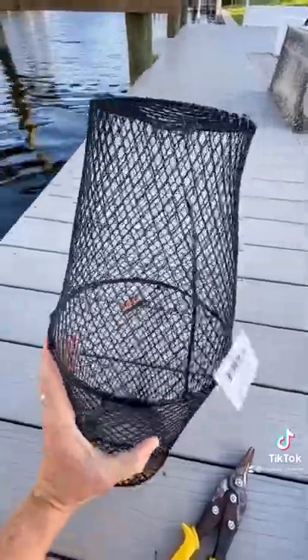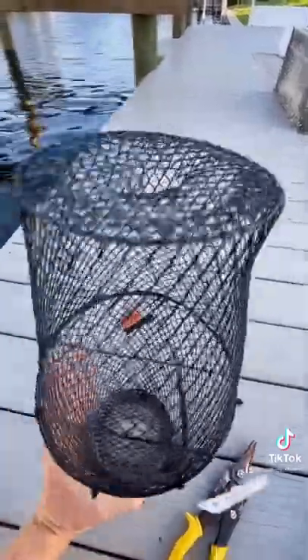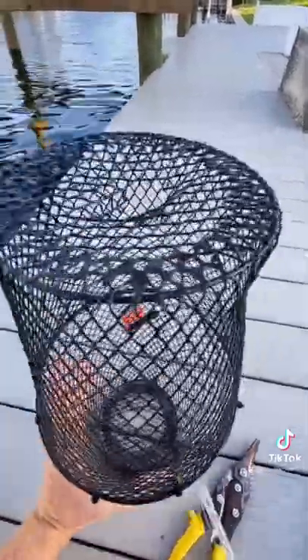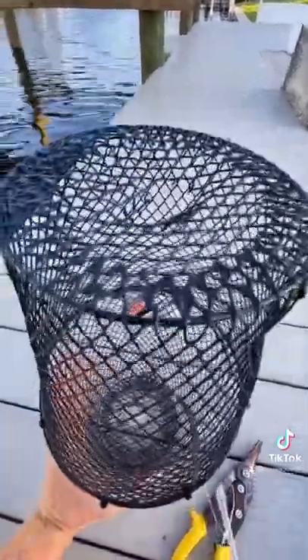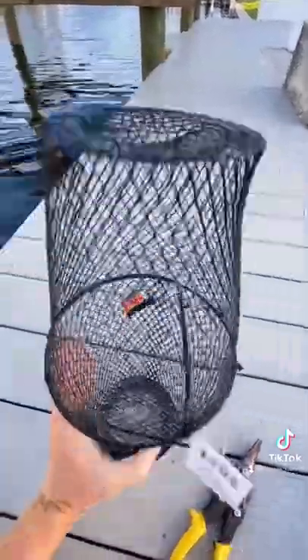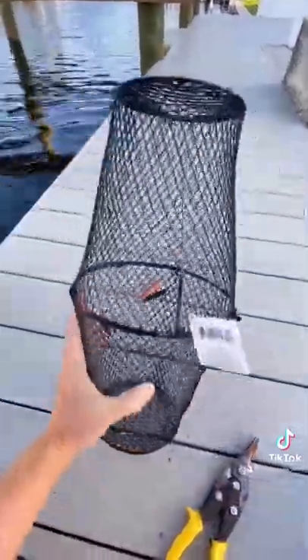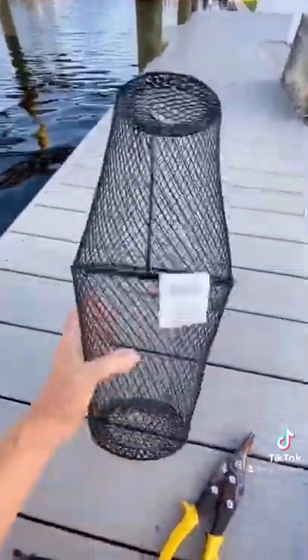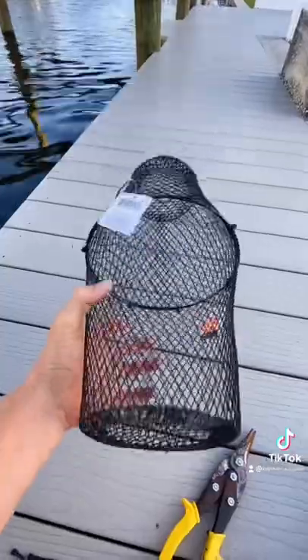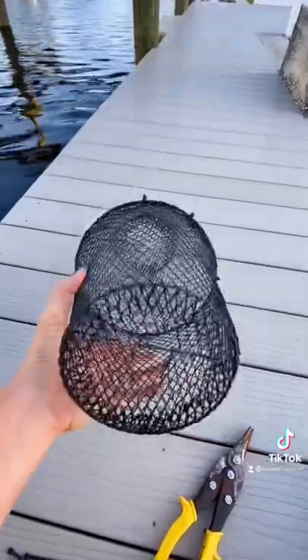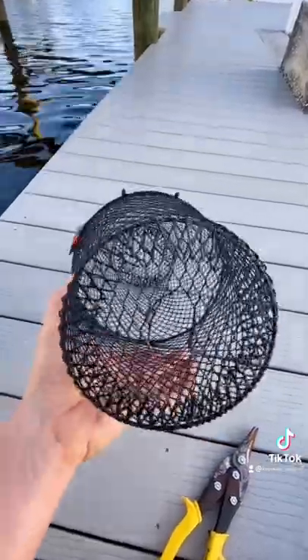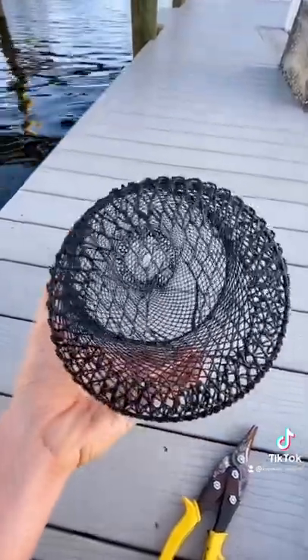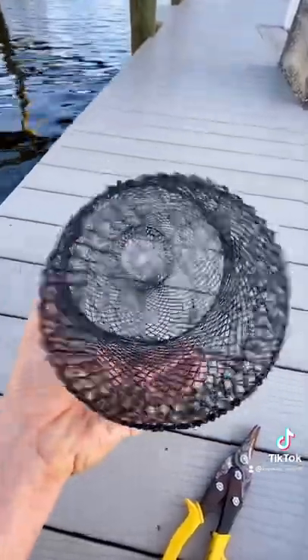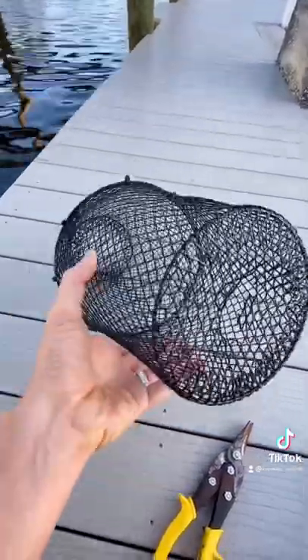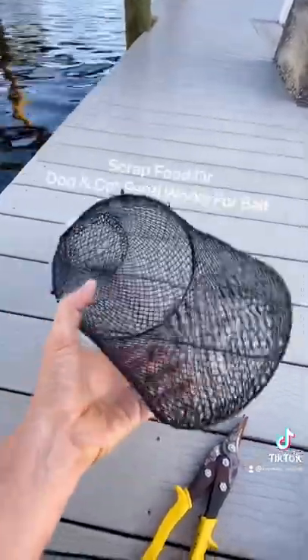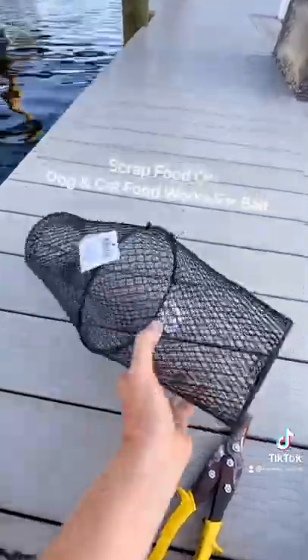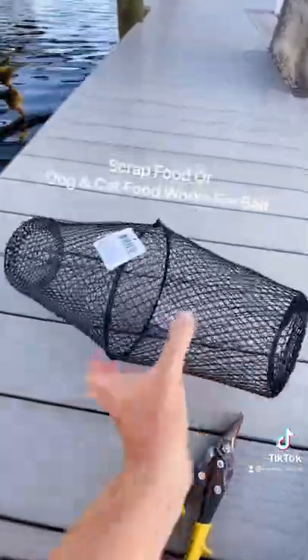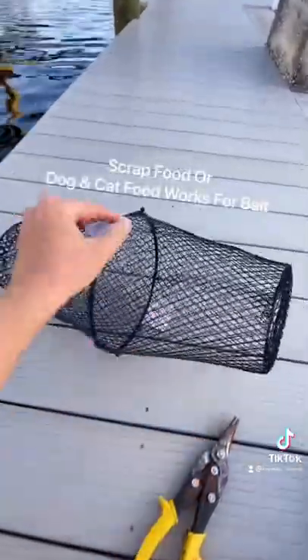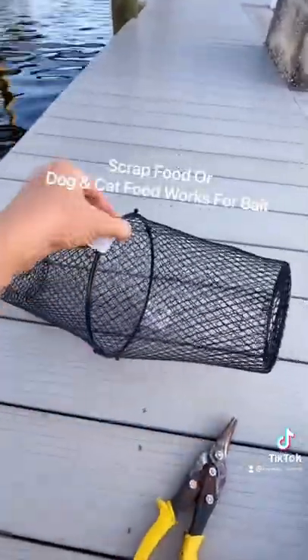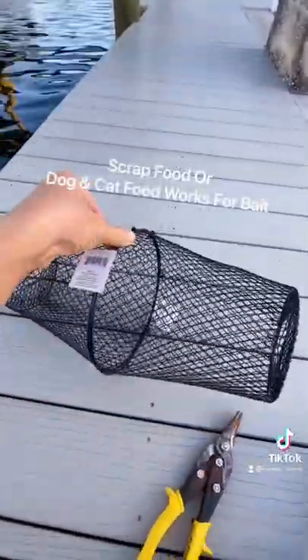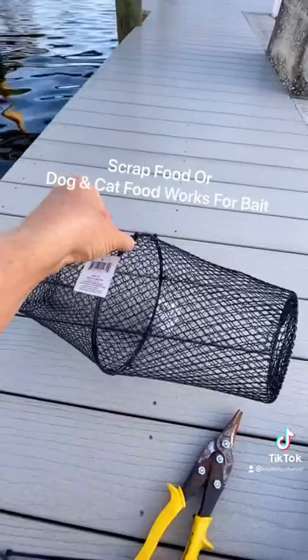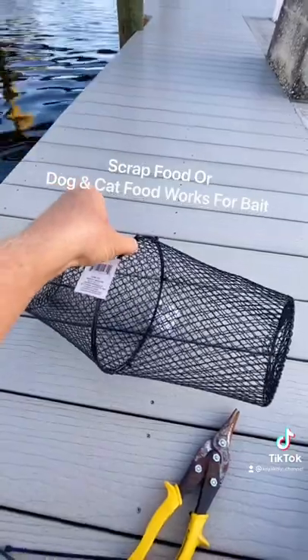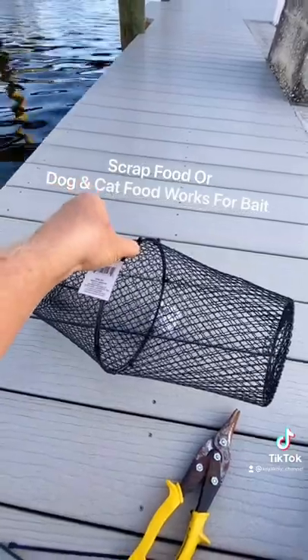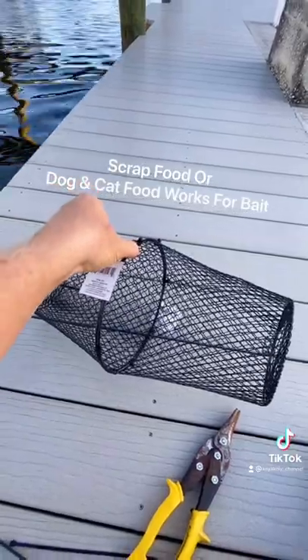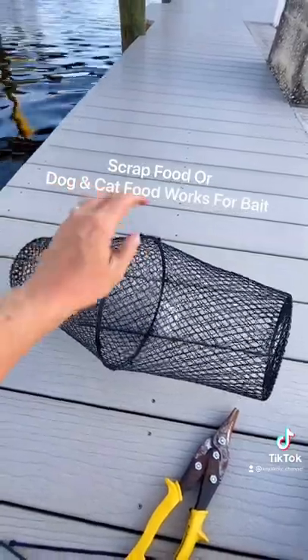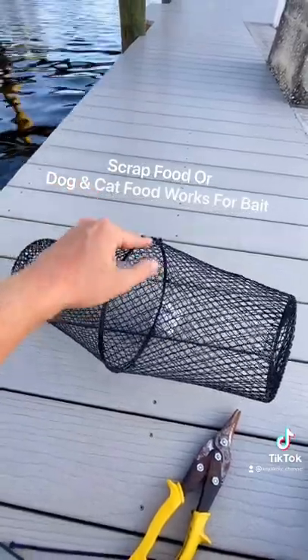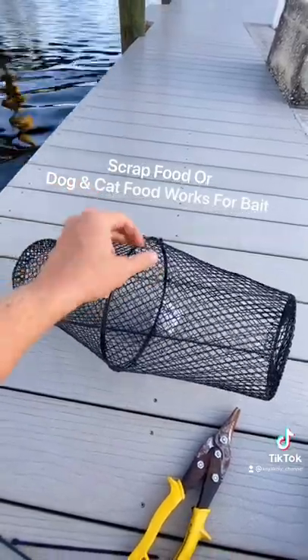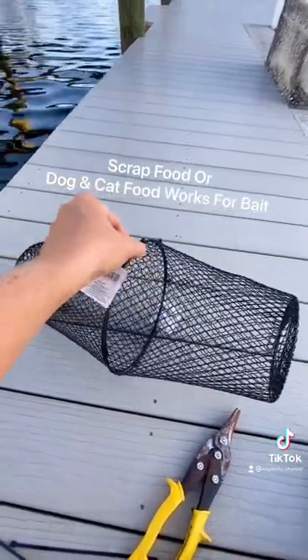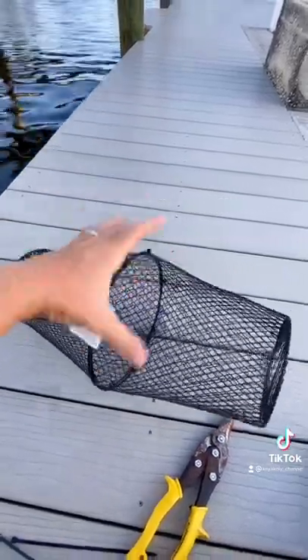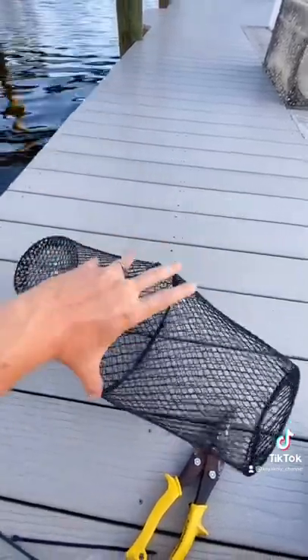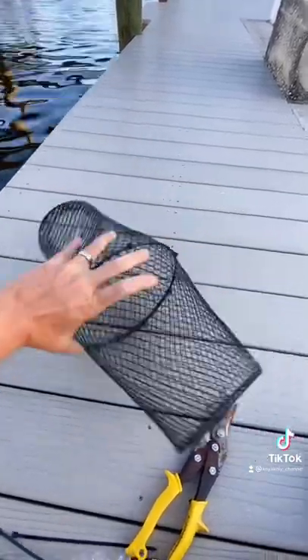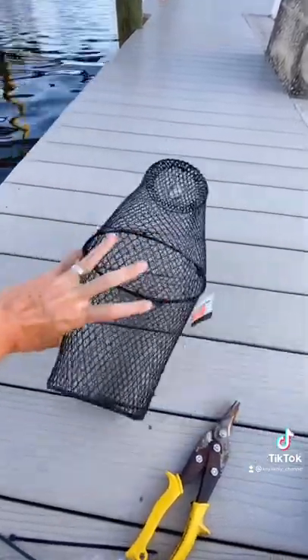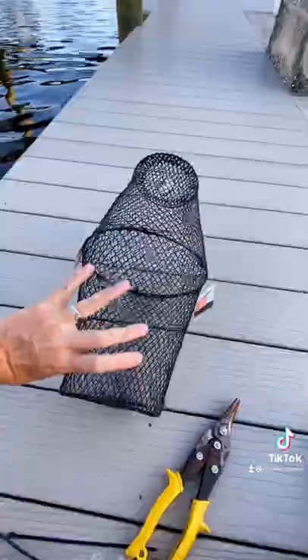Right there it kind of funnels in a little bit — it's concave. The more of a funnel you can create, the better. The whole idea is we attach a rope to it, leave it down there with some bait, then pull it up rapidly and the fish get trapped inside.